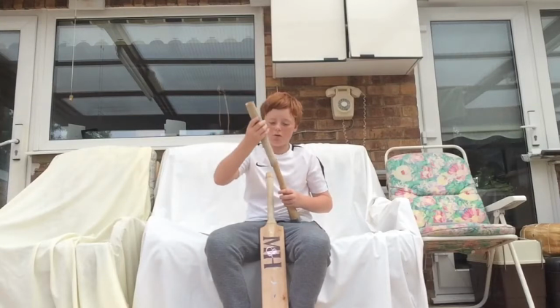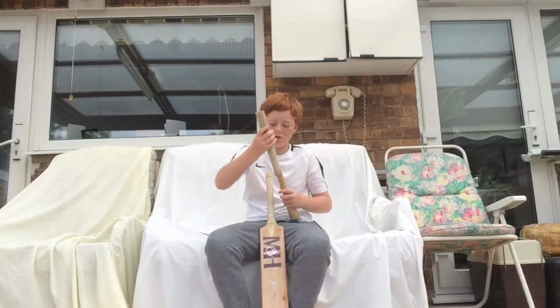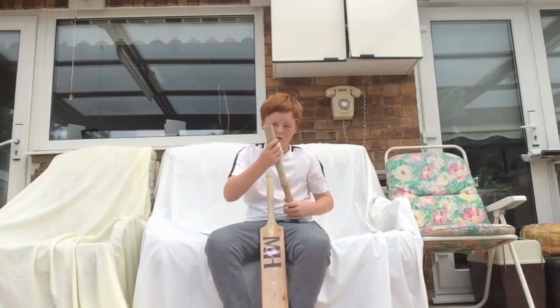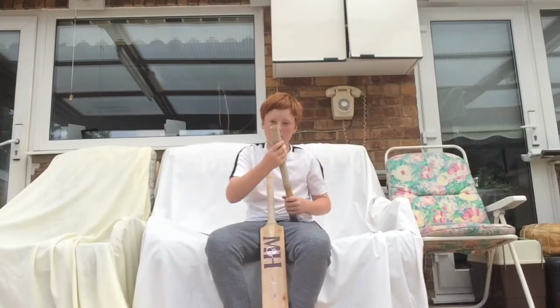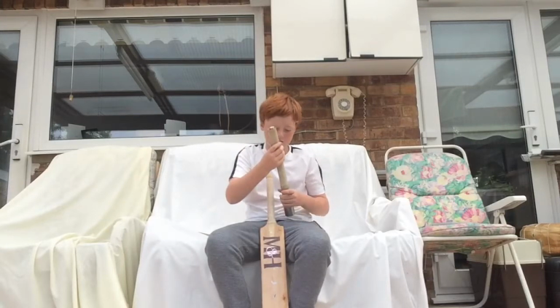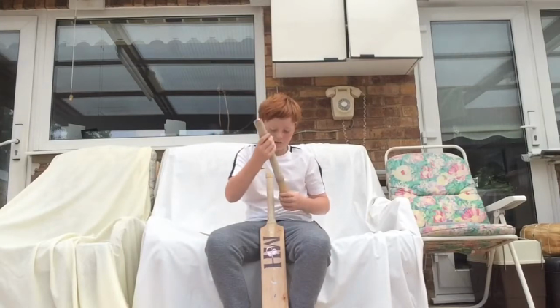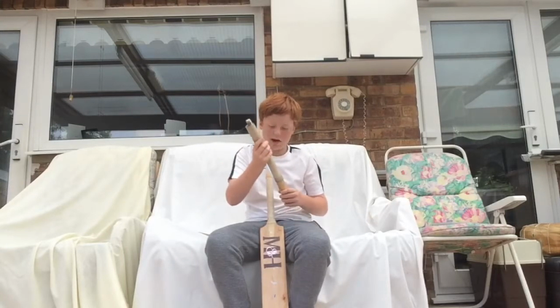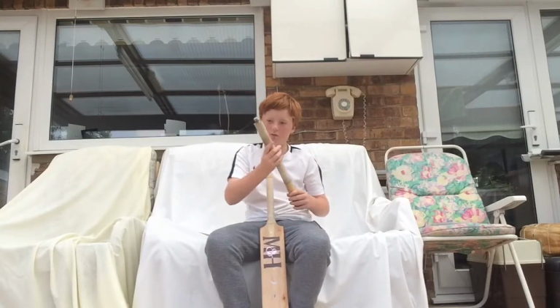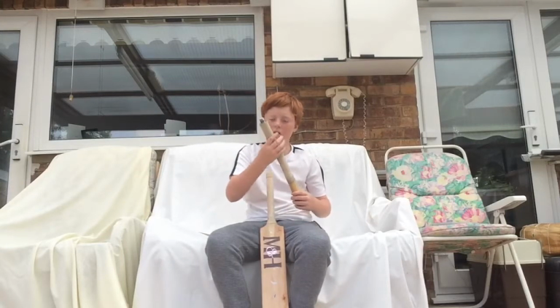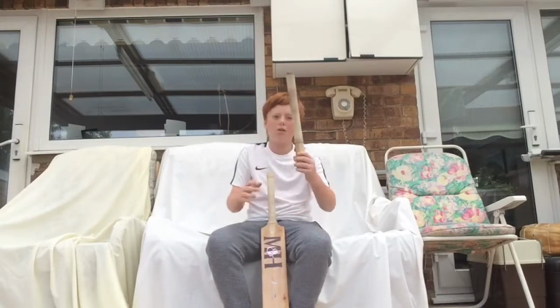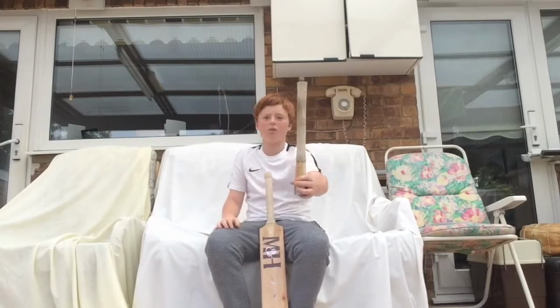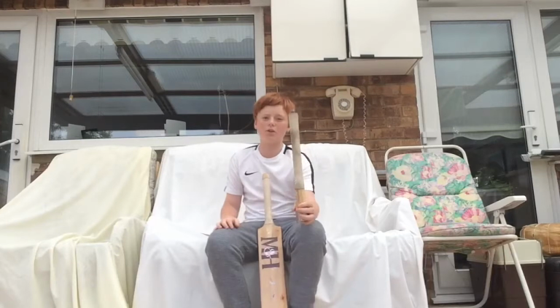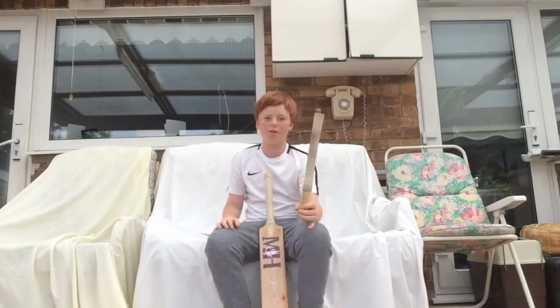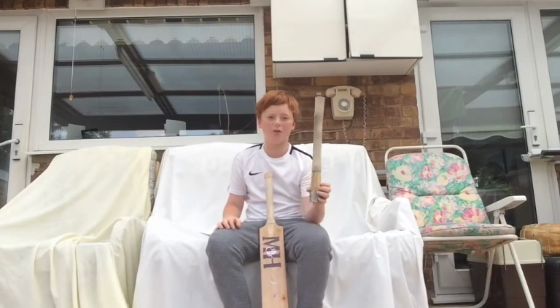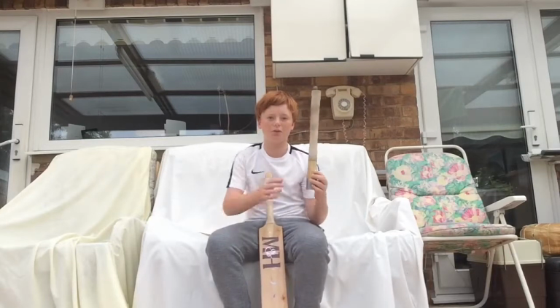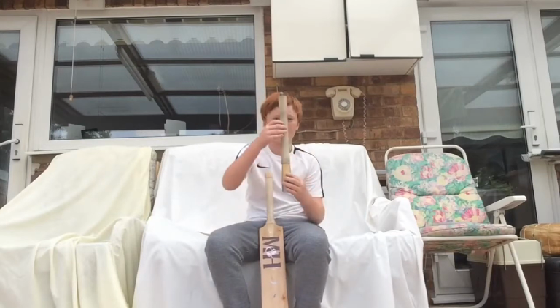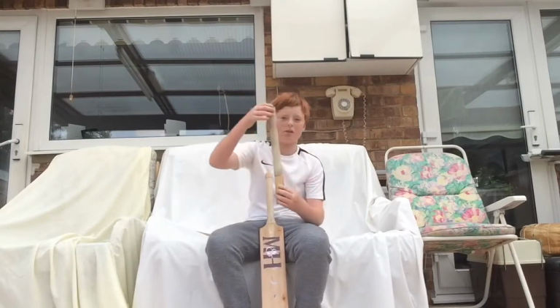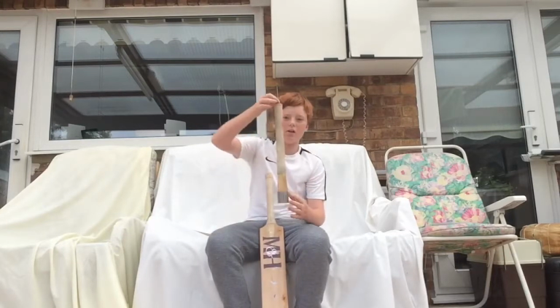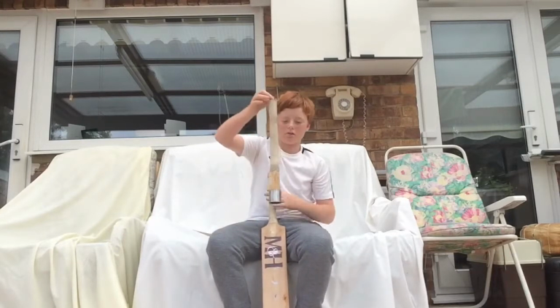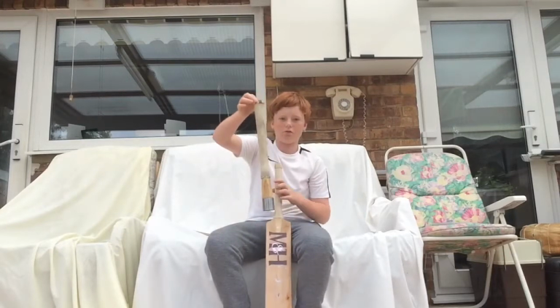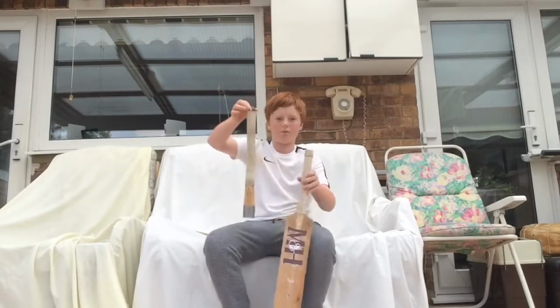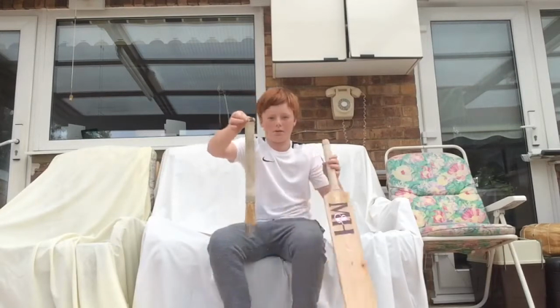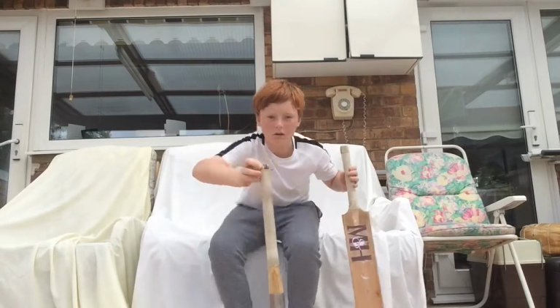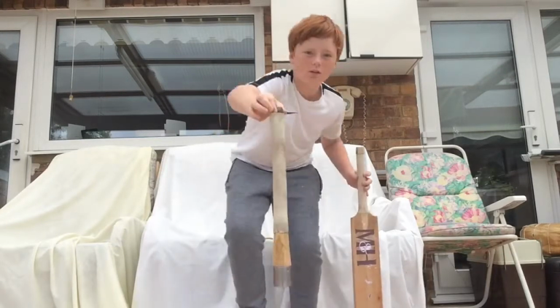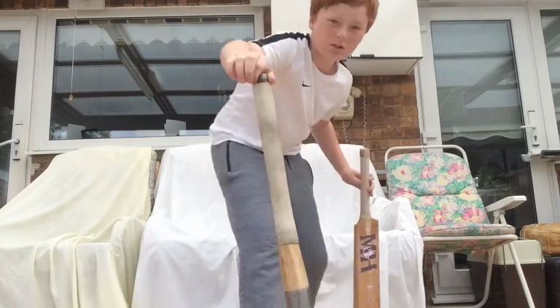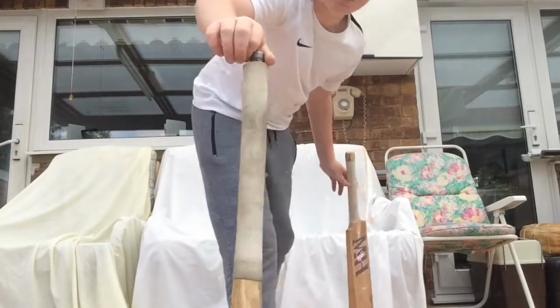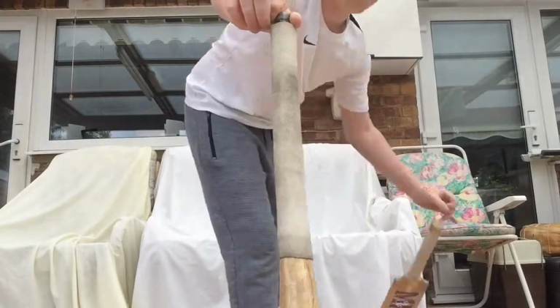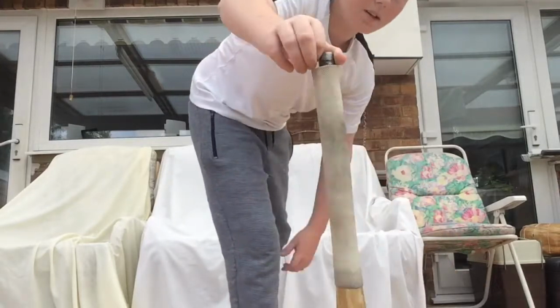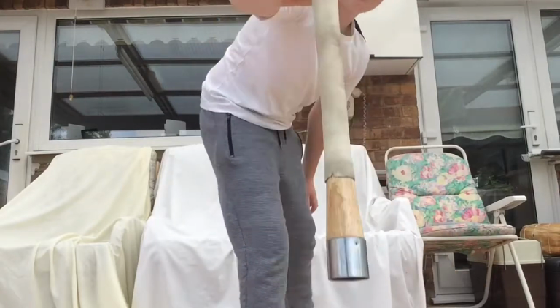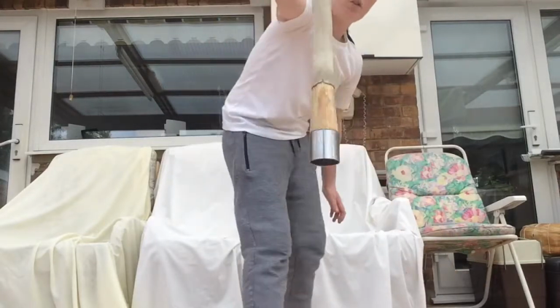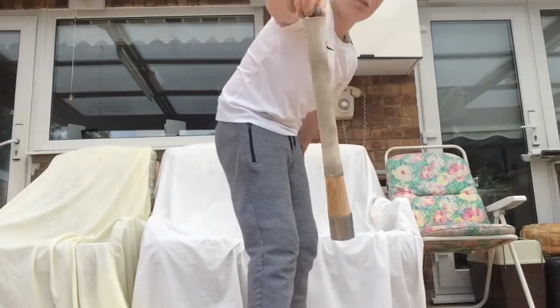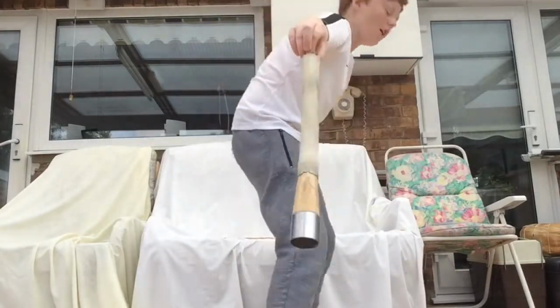So first what you do is roll the grip down, like that. As you can see, the grip is on there.